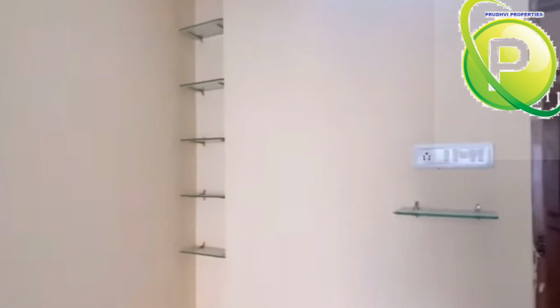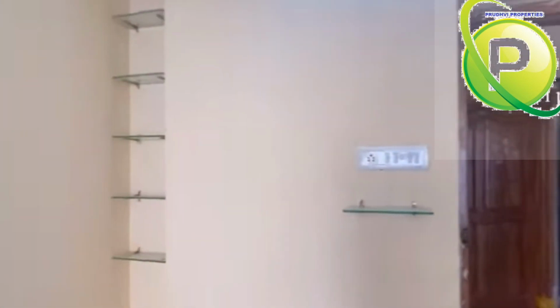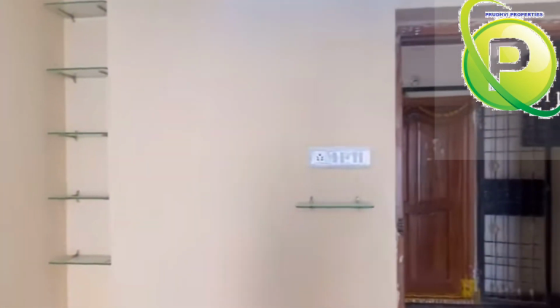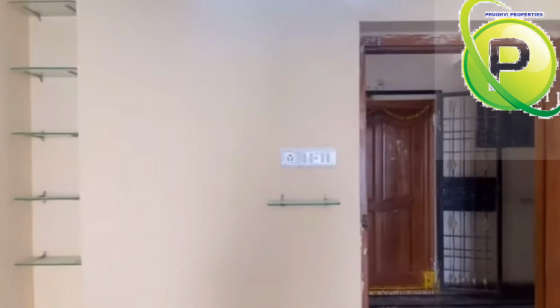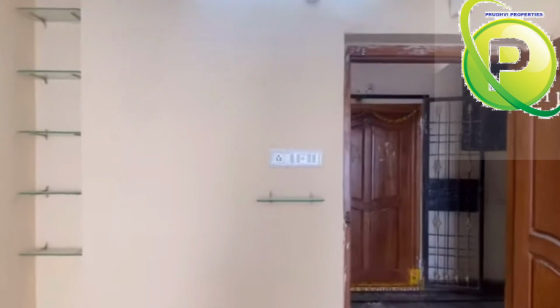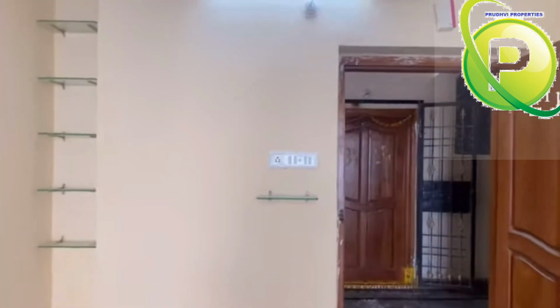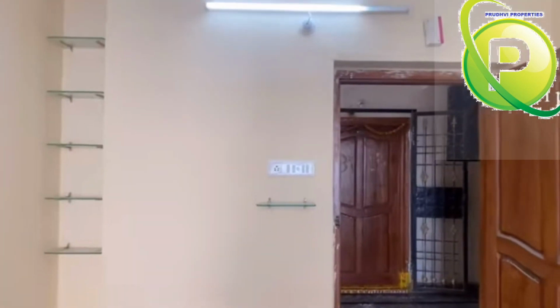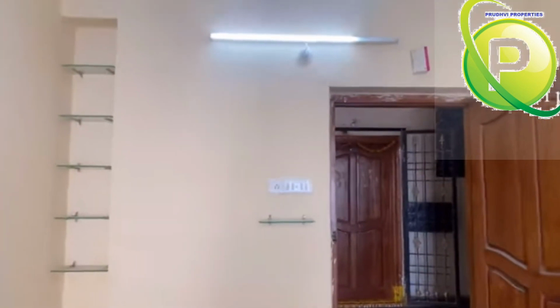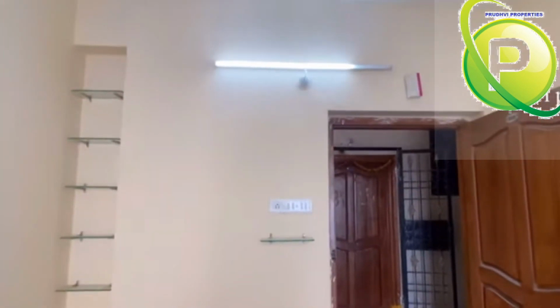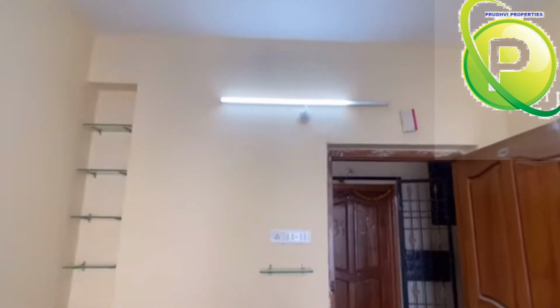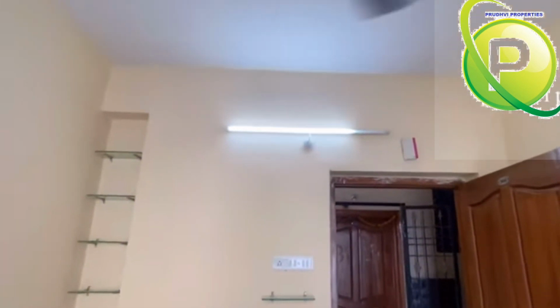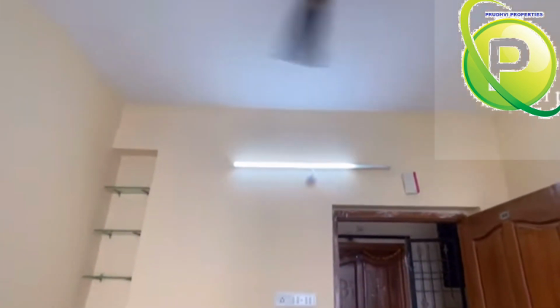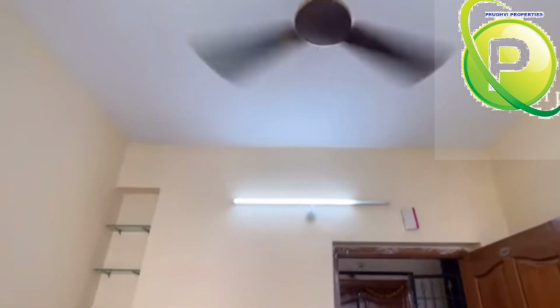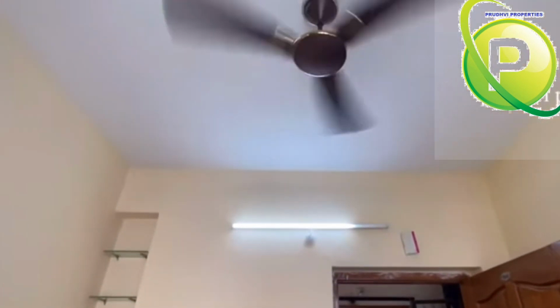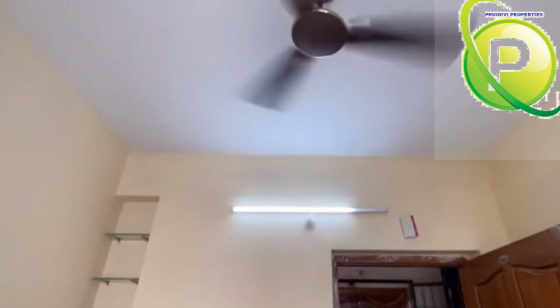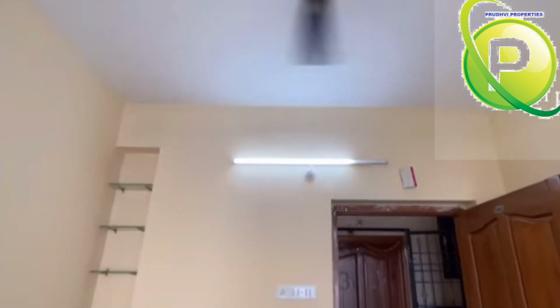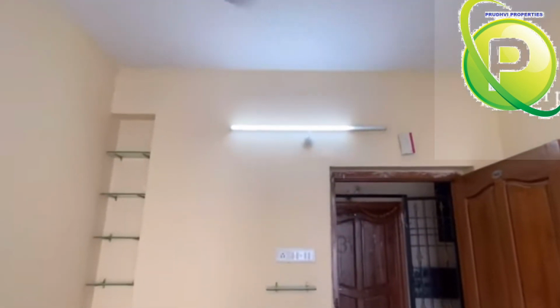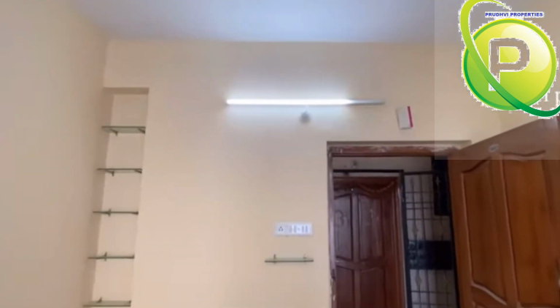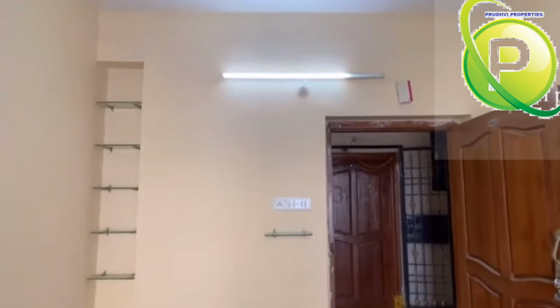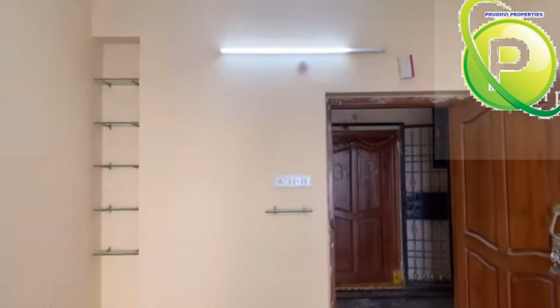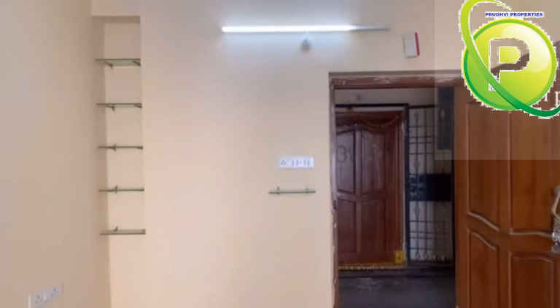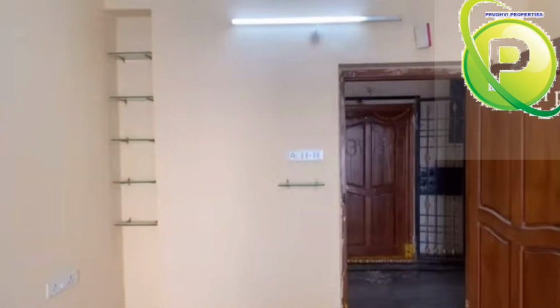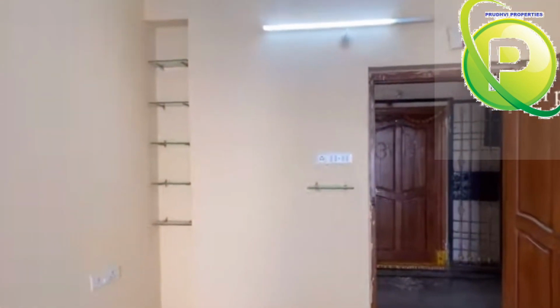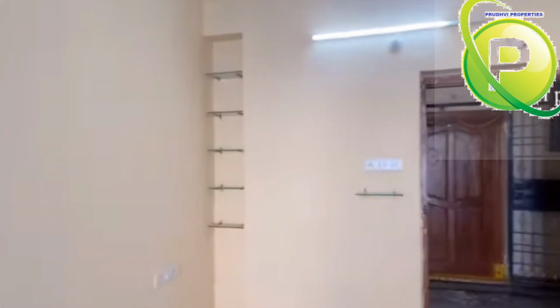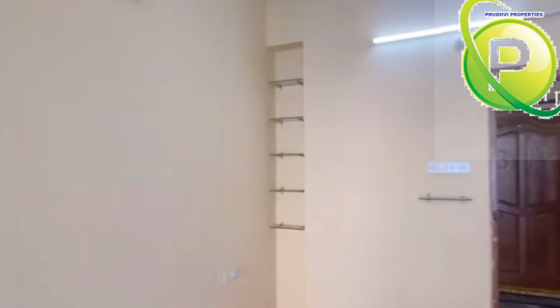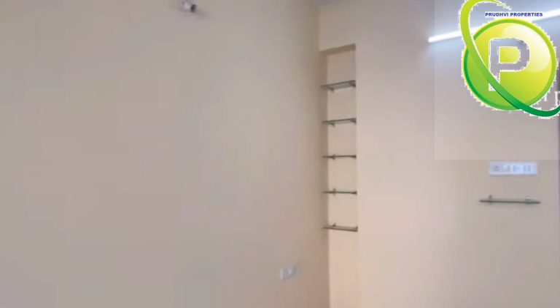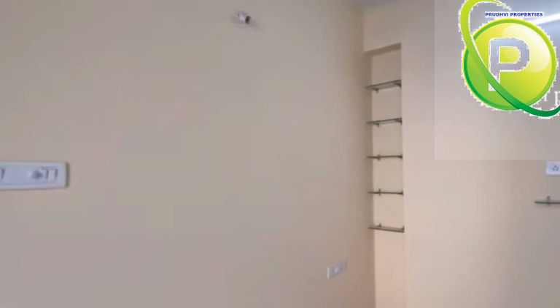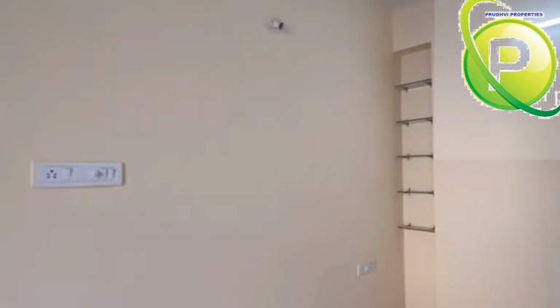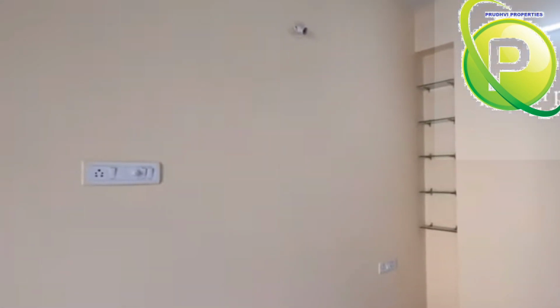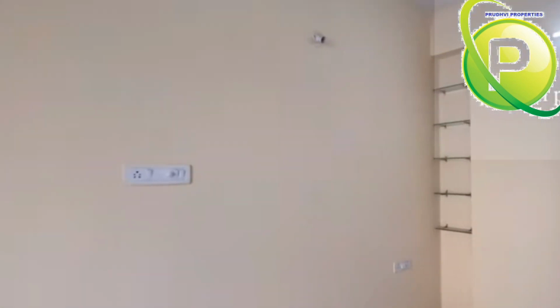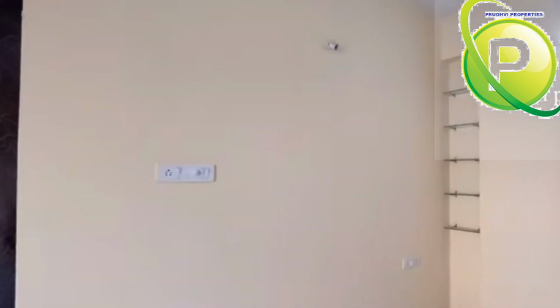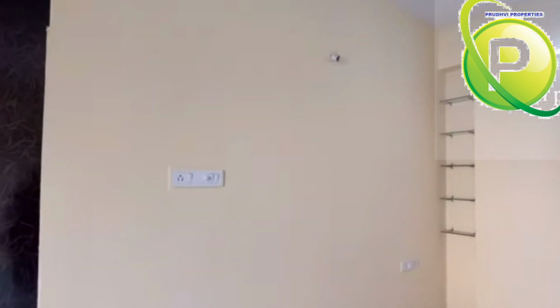This is a brand new, ready-to-move flat, including woodwork. The woodwork material is high quality — durable and lifelong.